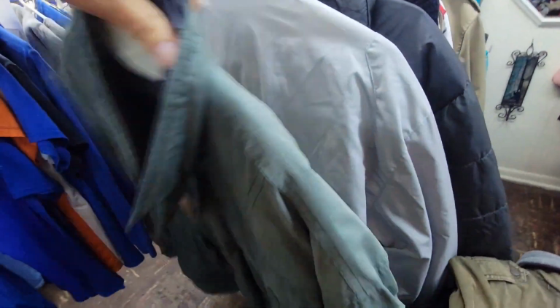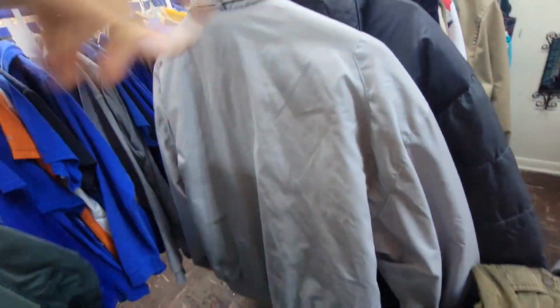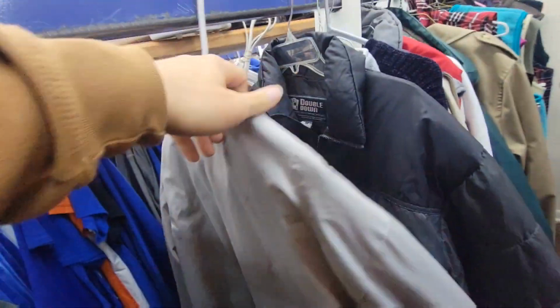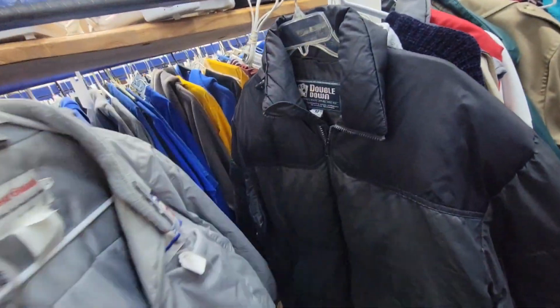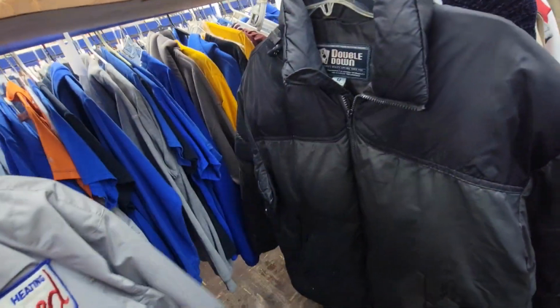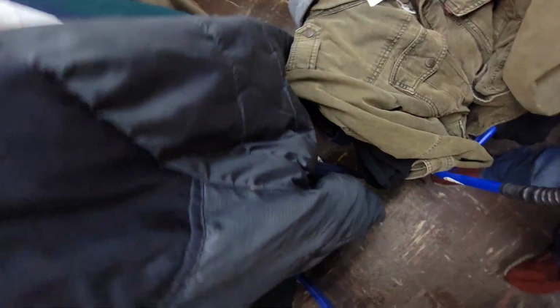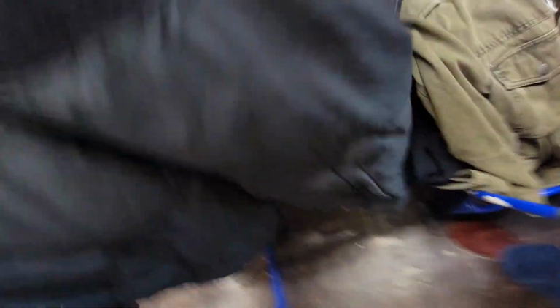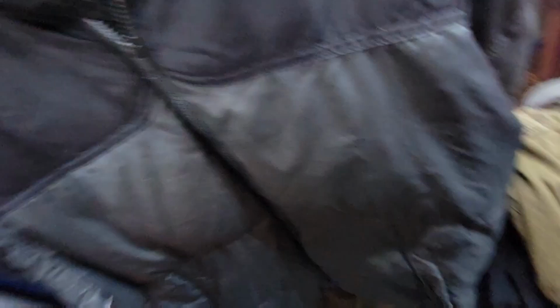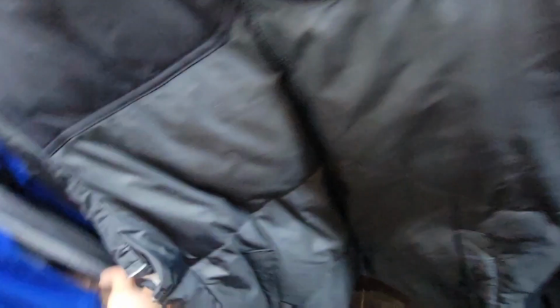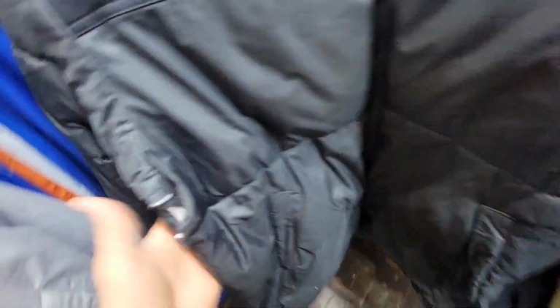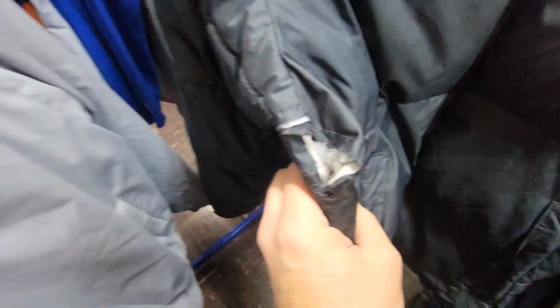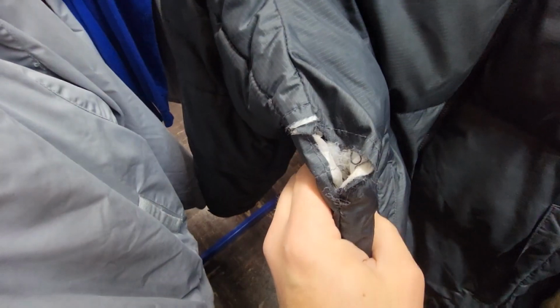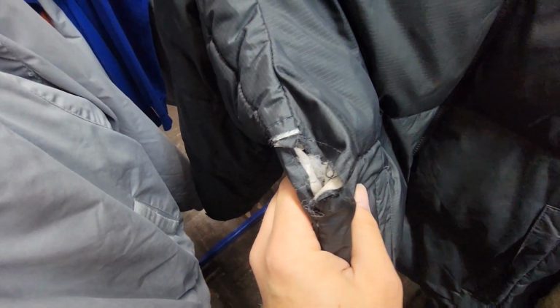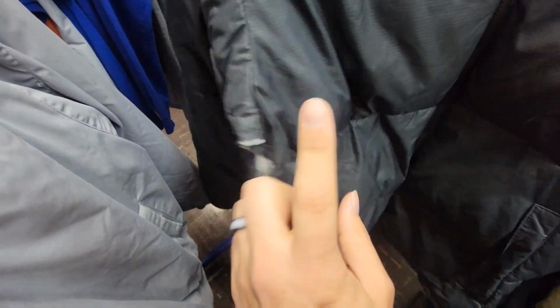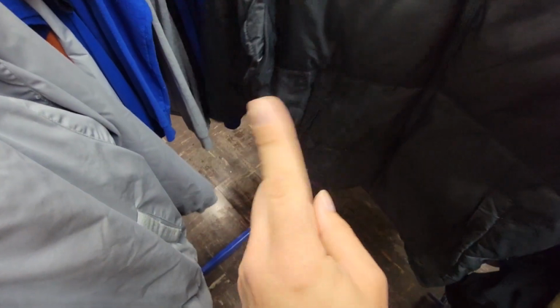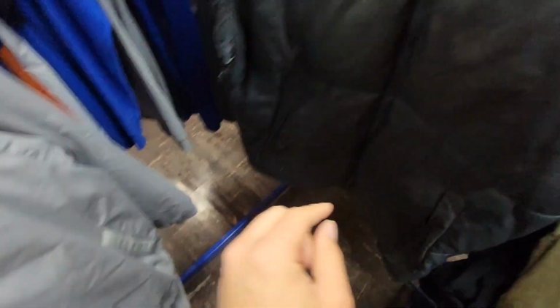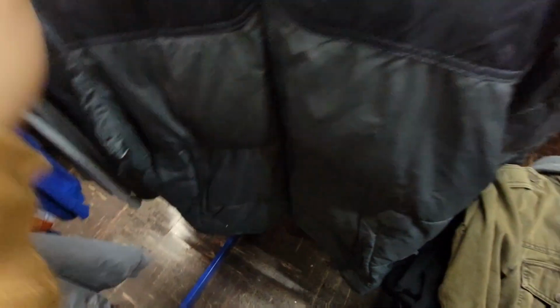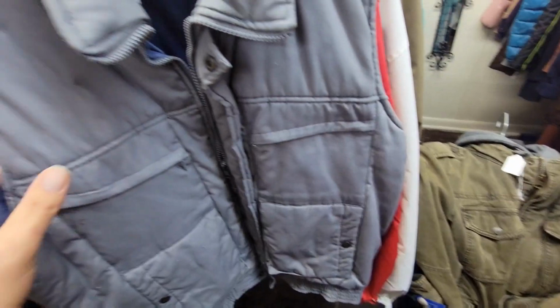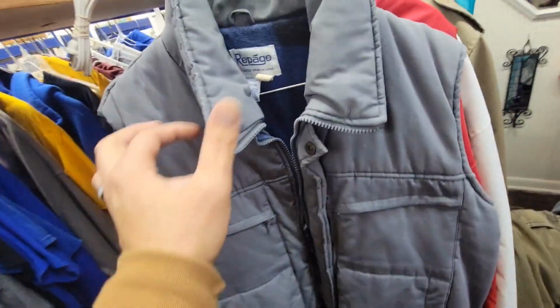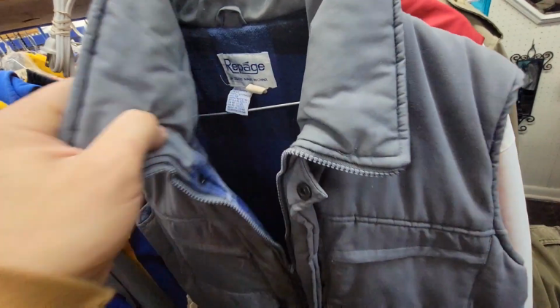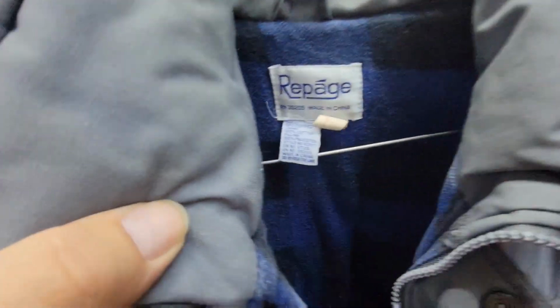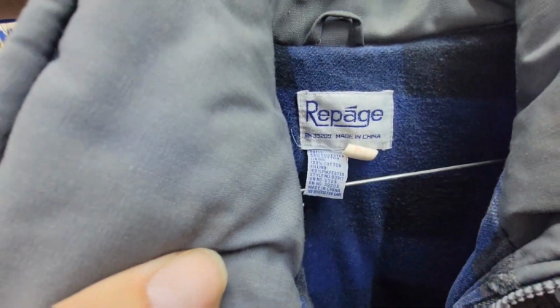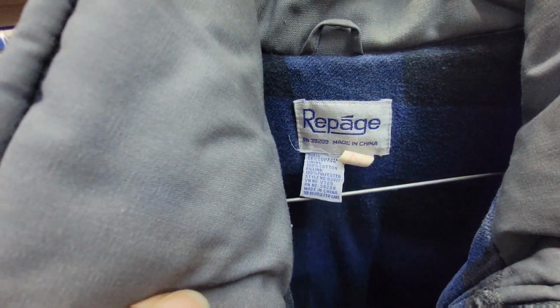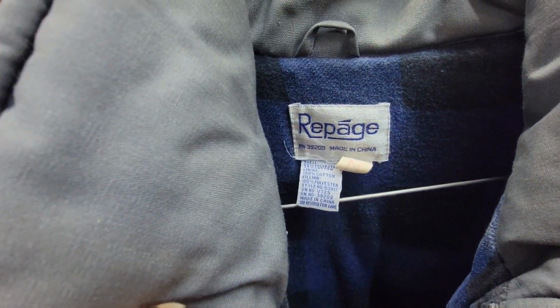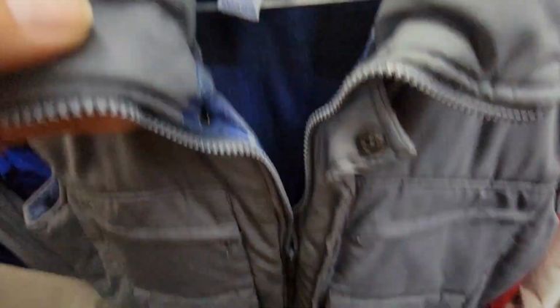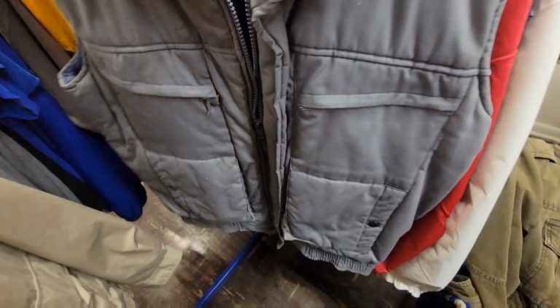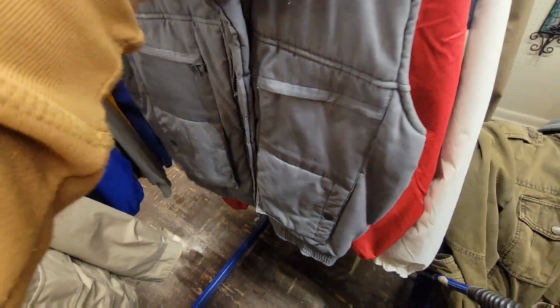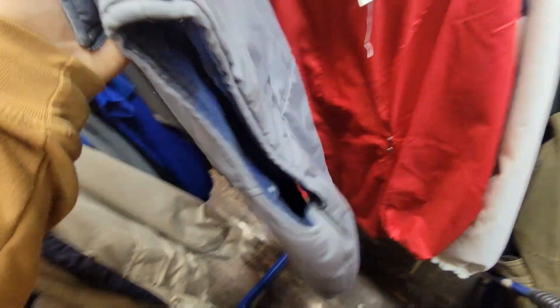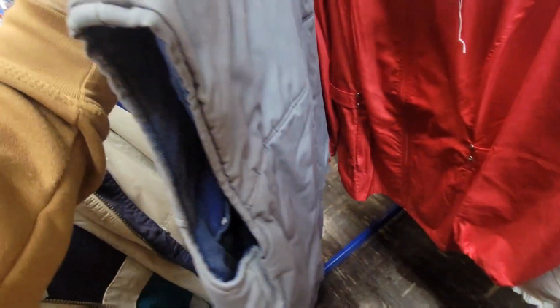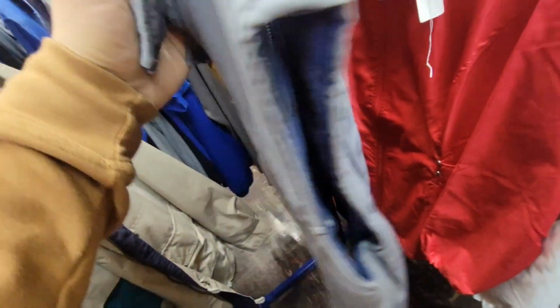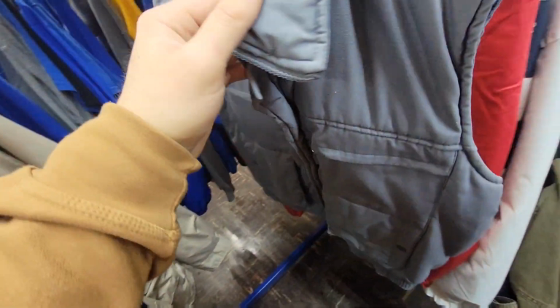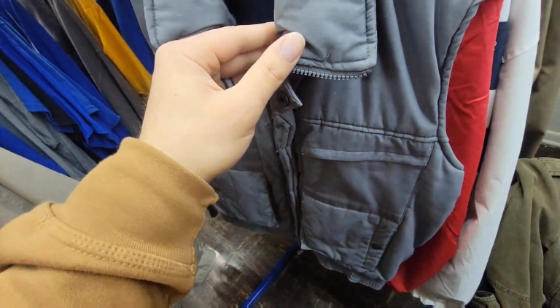I see this double-down Stephen Barry's but it's got a big old hole in it so I didn't get that. Then there's a Rapage item — I had to look that brand up but it sells for about 20 to 30 bucks.